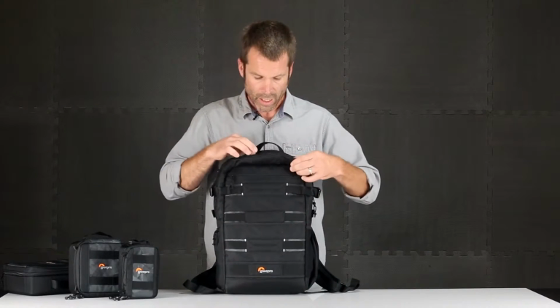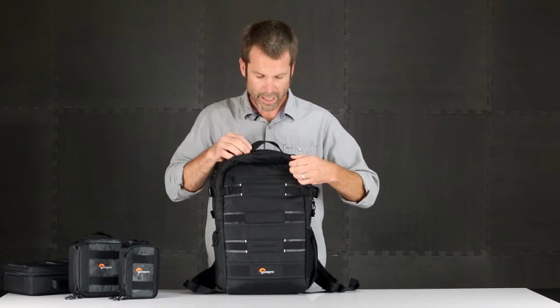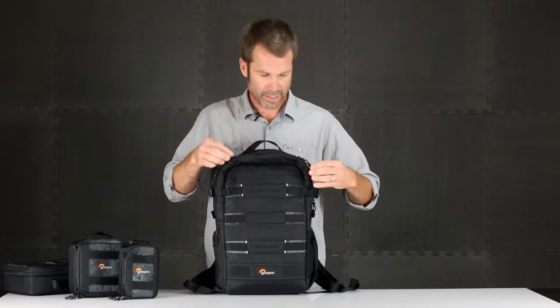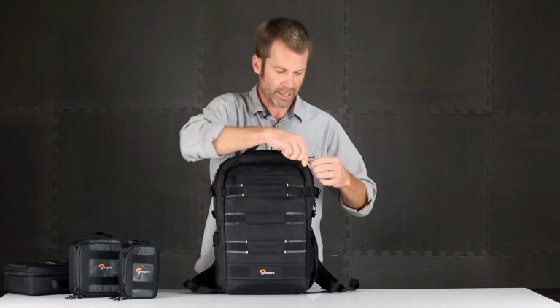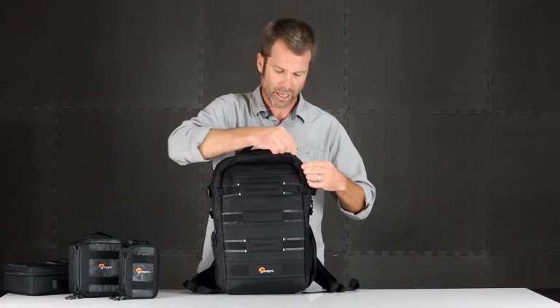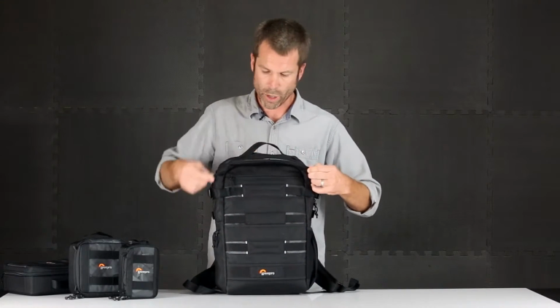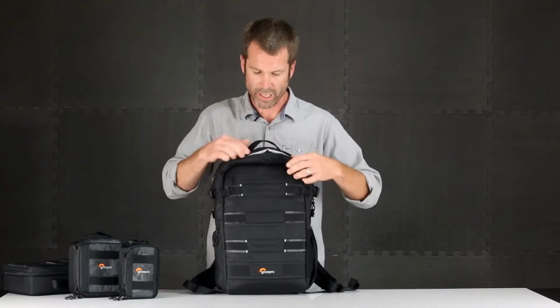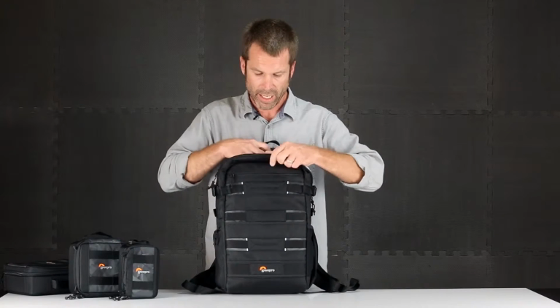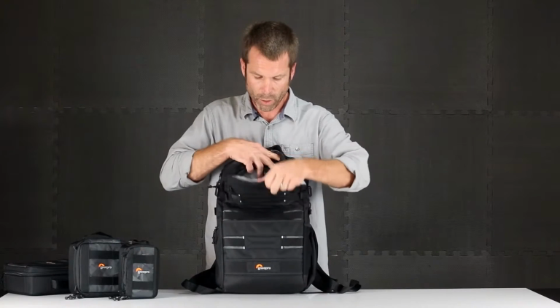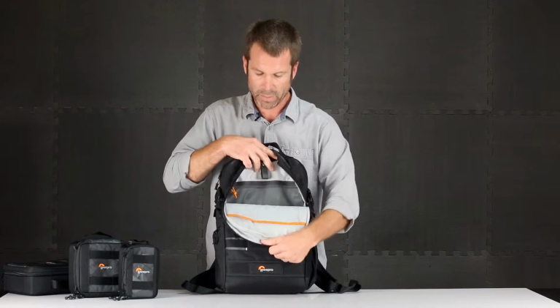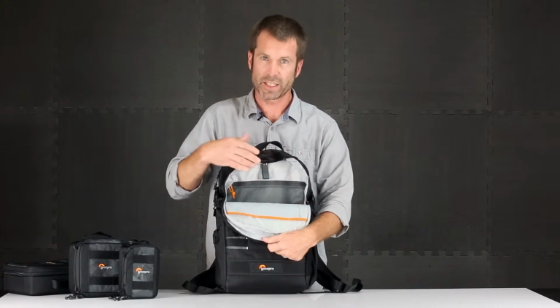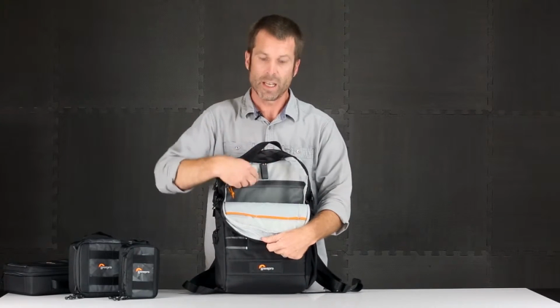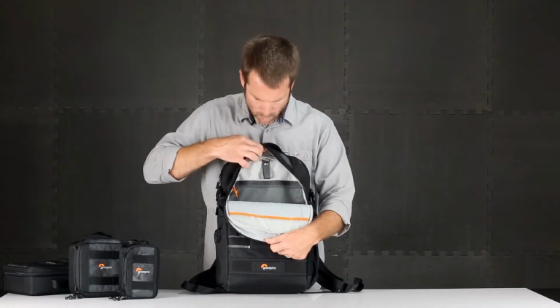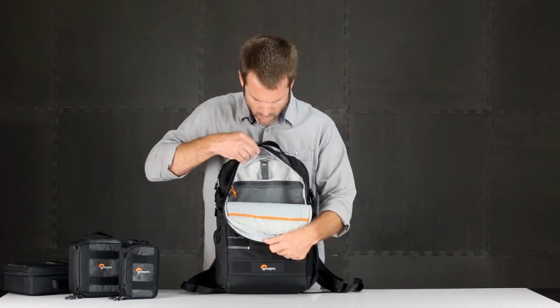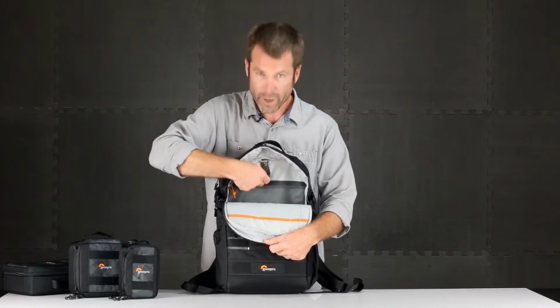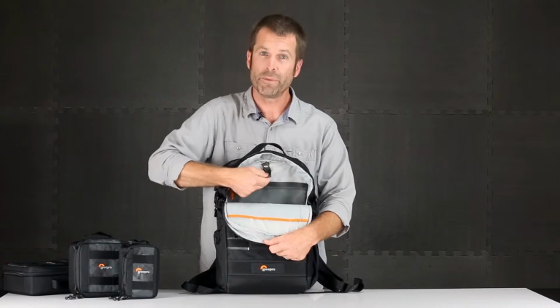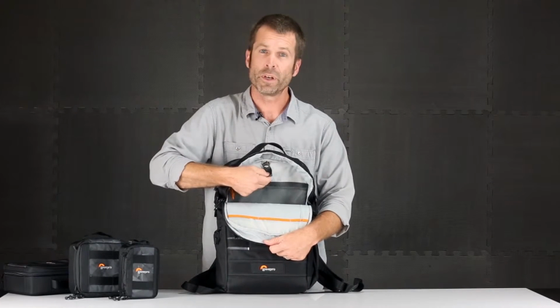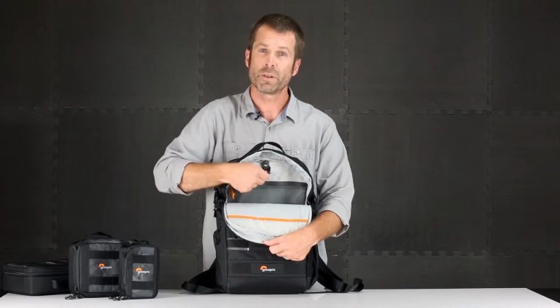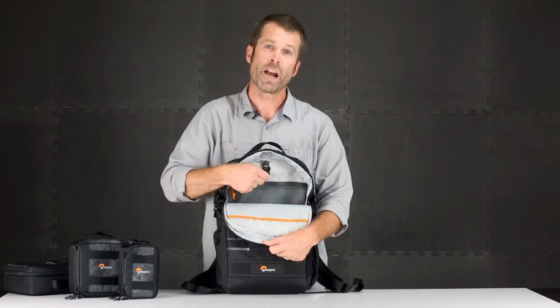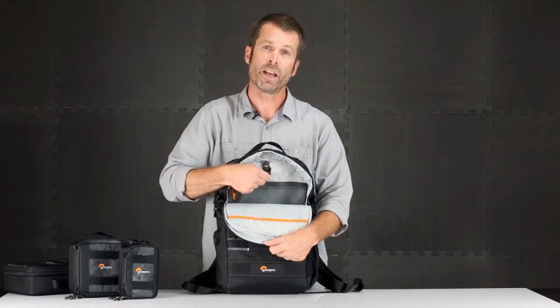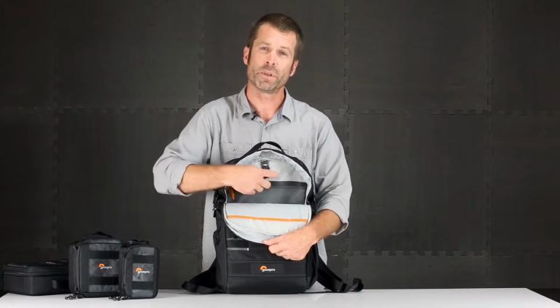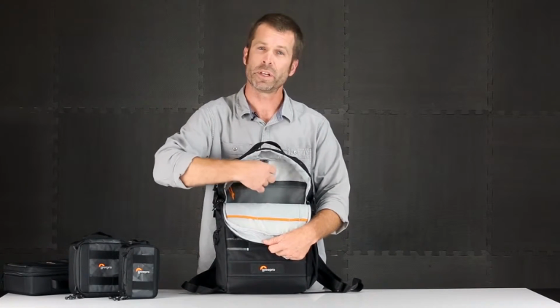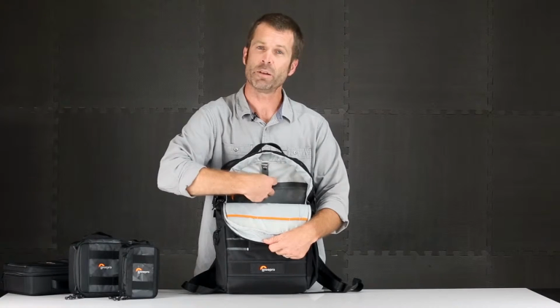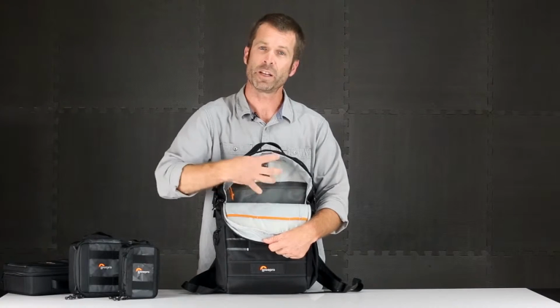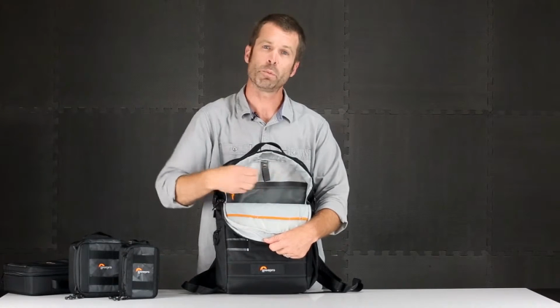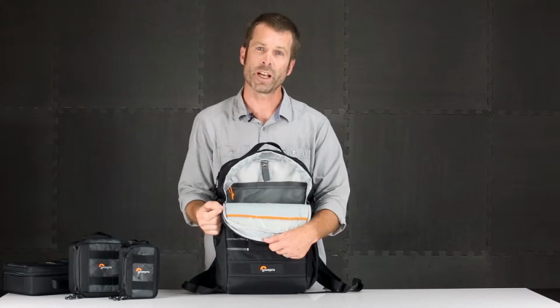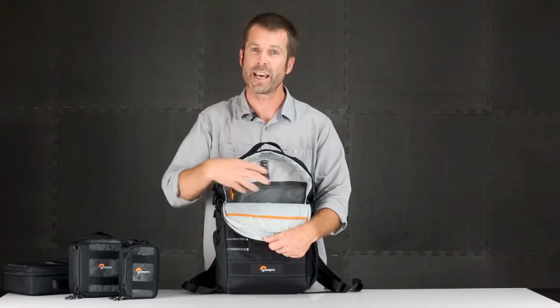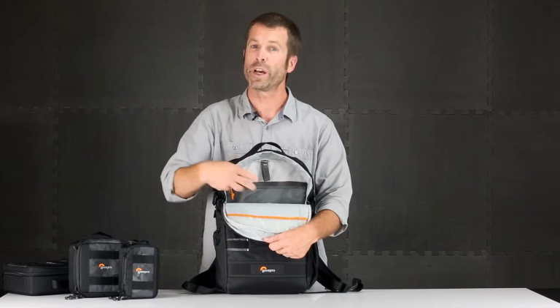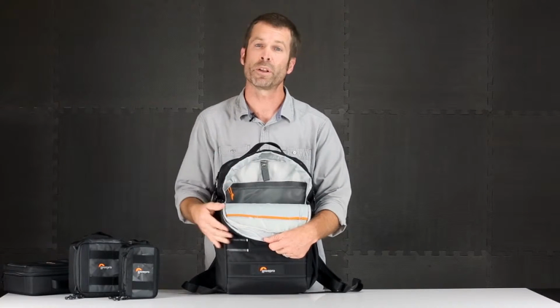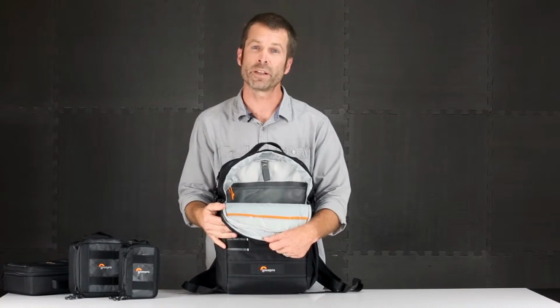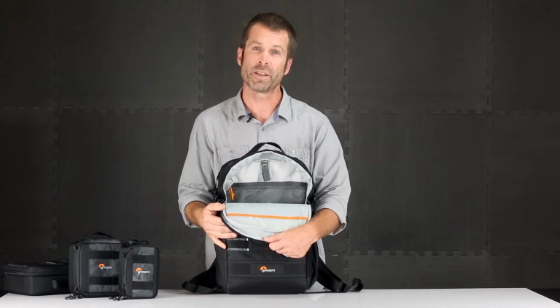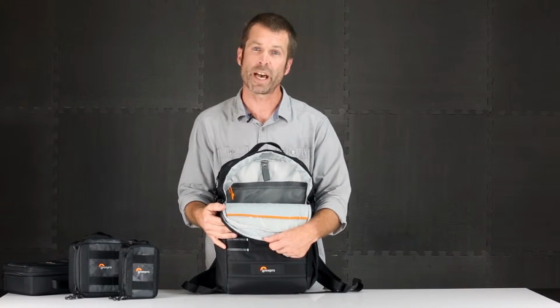On the inside in the main compartment is an open space. We do offer a headphone hook, so if you're carrying your headphones, you can hang them here and keep them organized and out of the way of all the other gear in that pack.